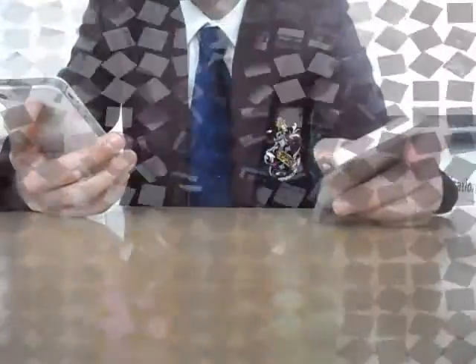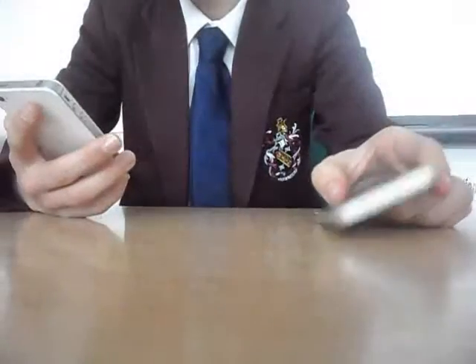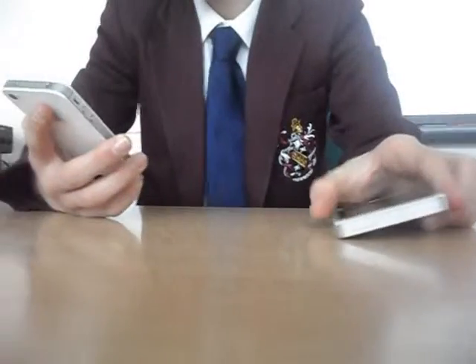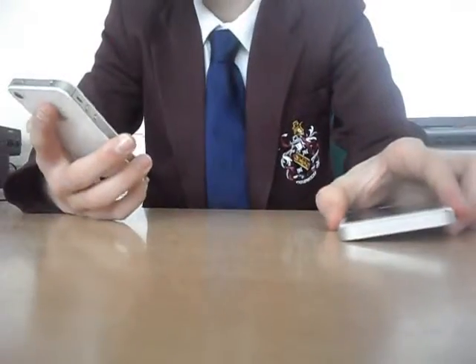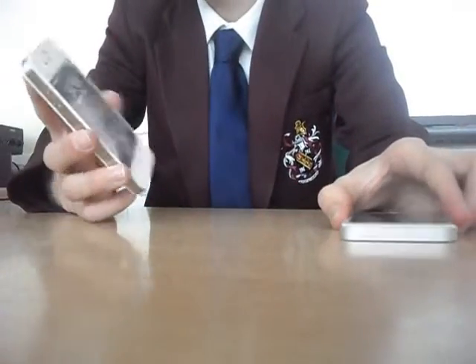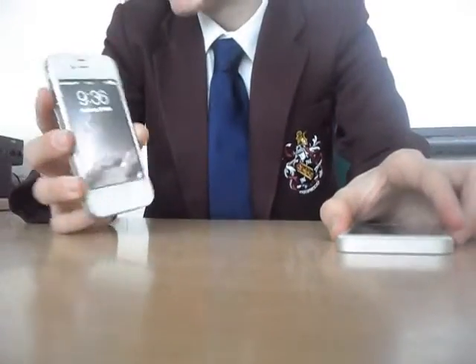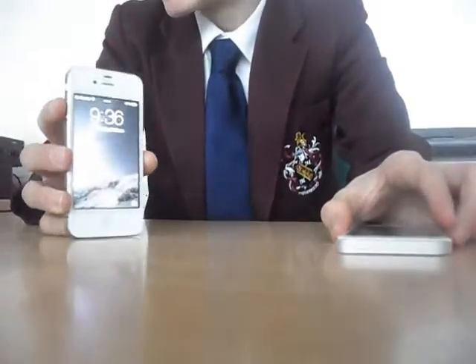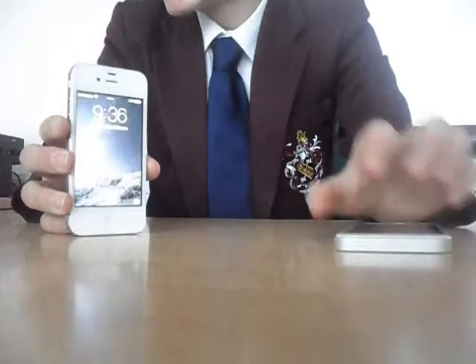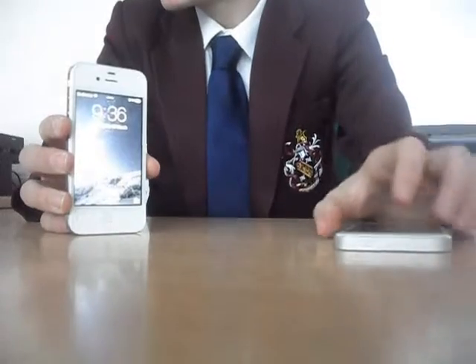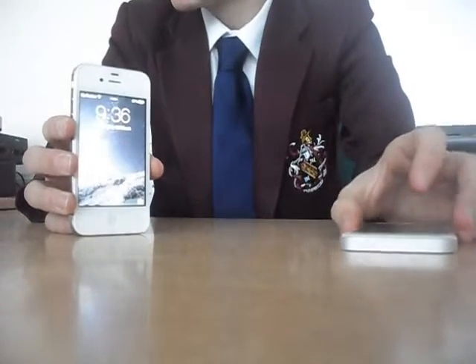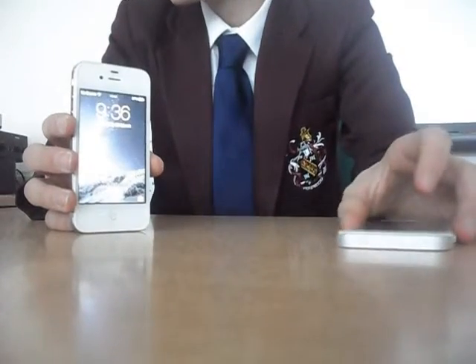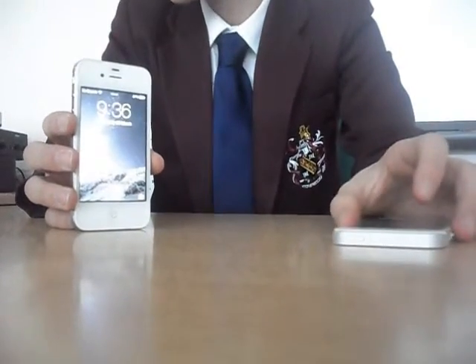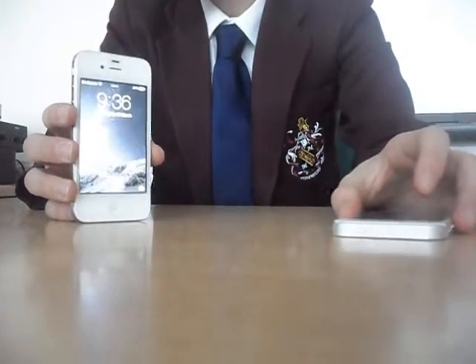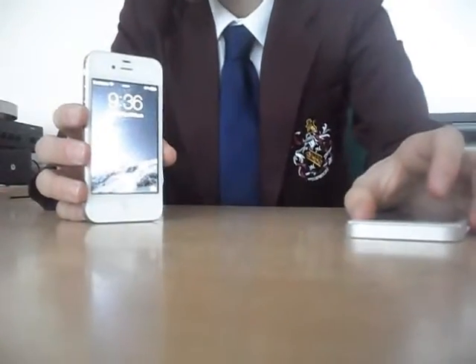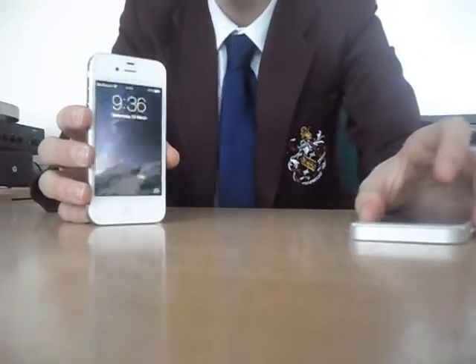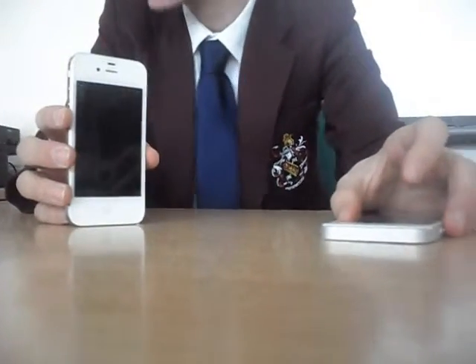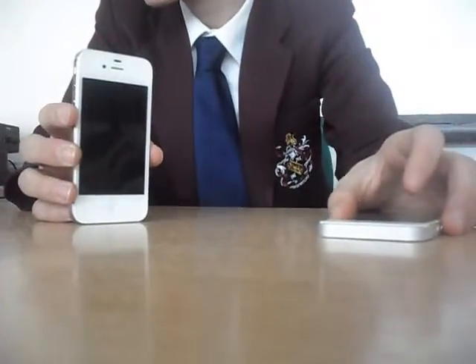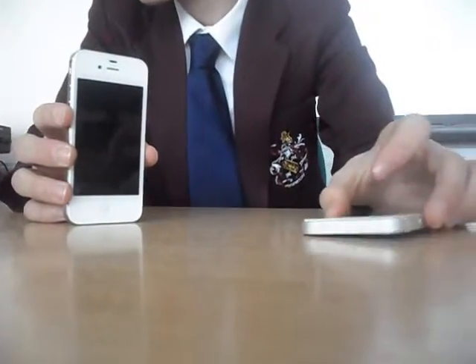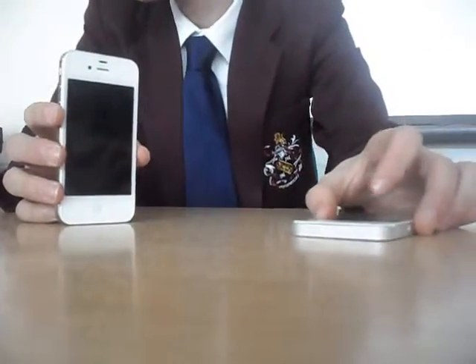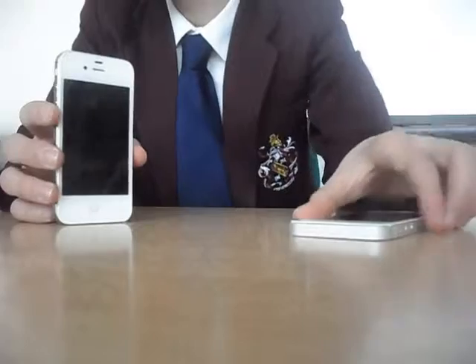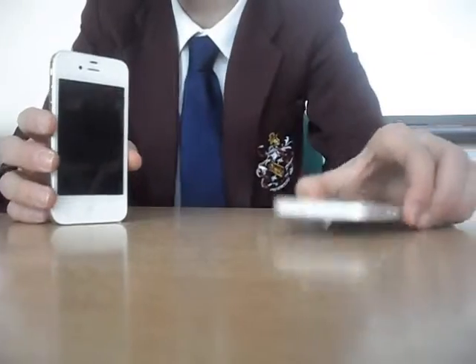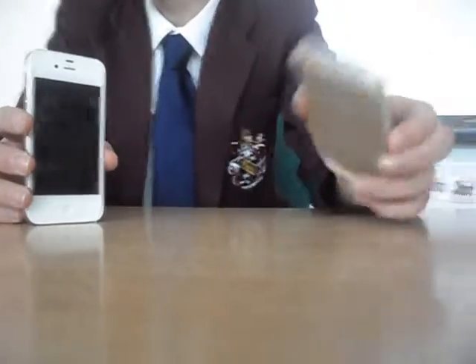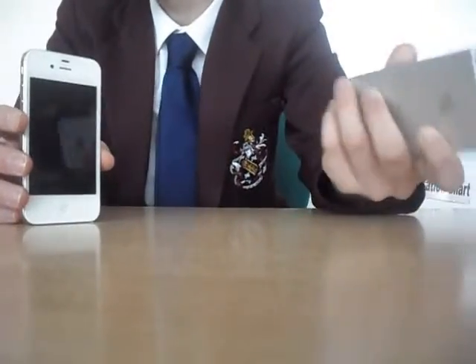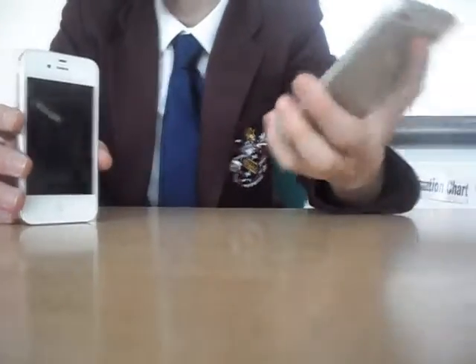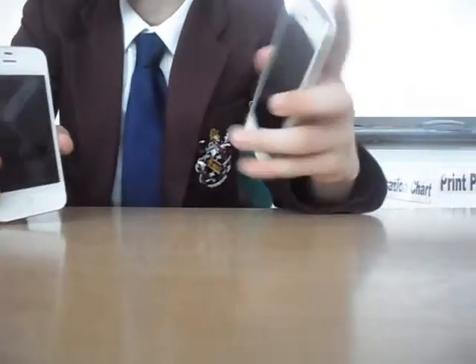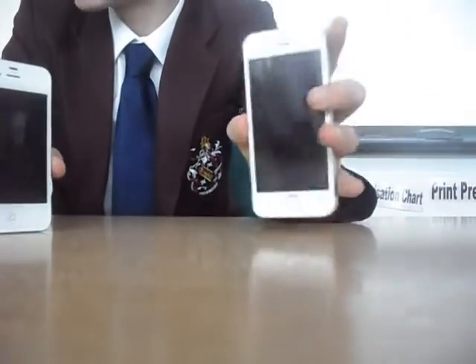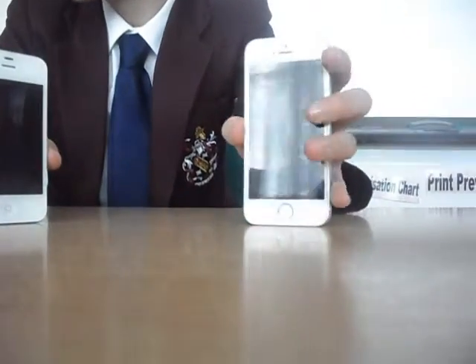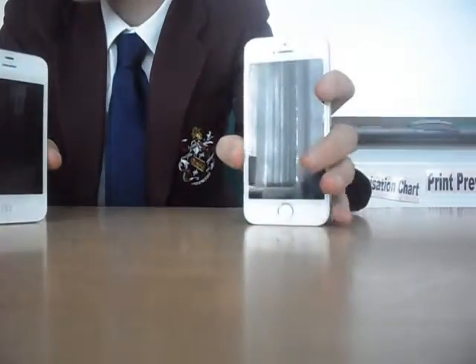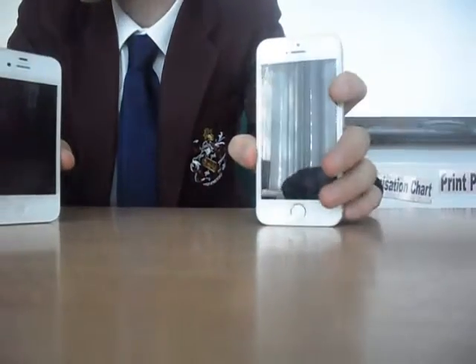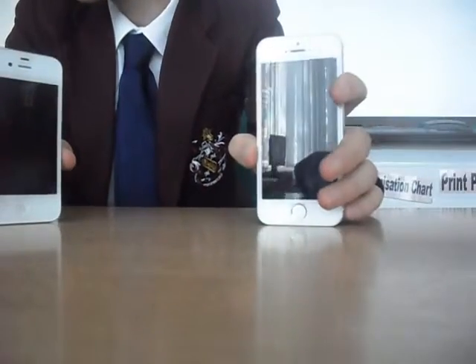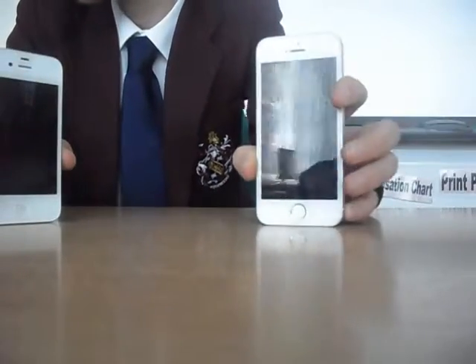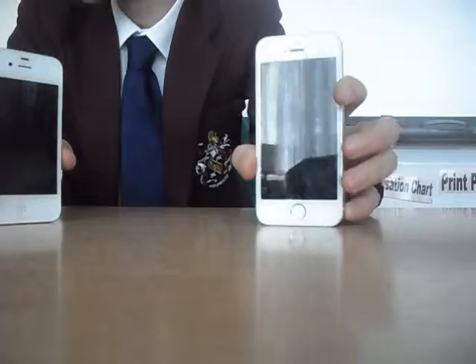The iPhone 4s has 8GB, 16GB, 32GB, or 64GB of storage. The iPhone 5s has 16GB or 32GB.